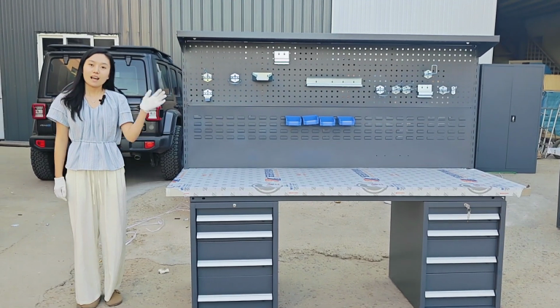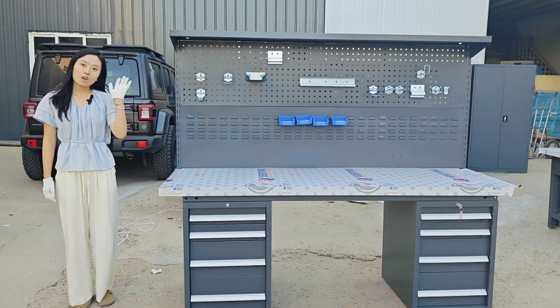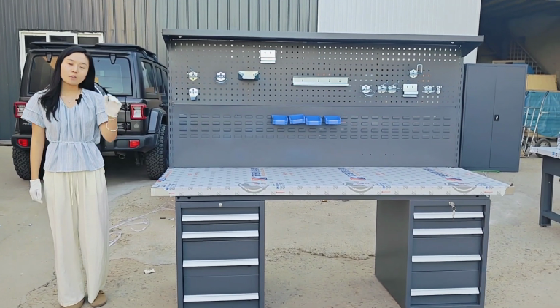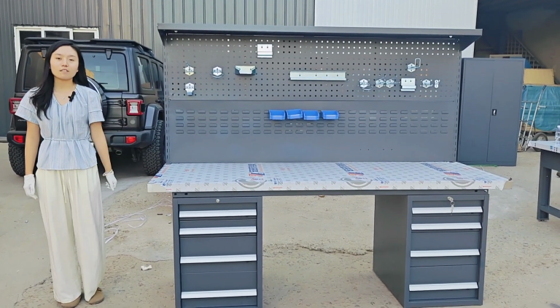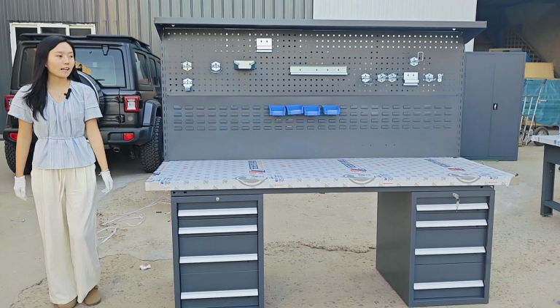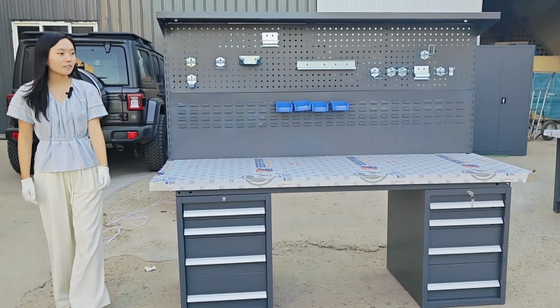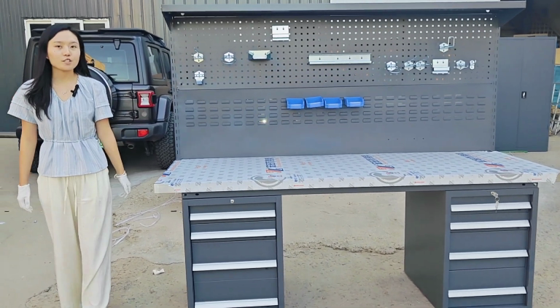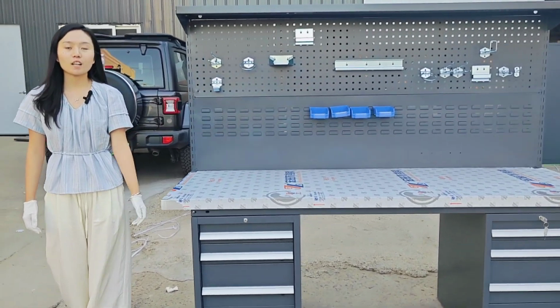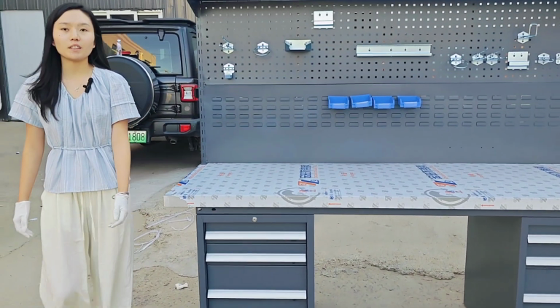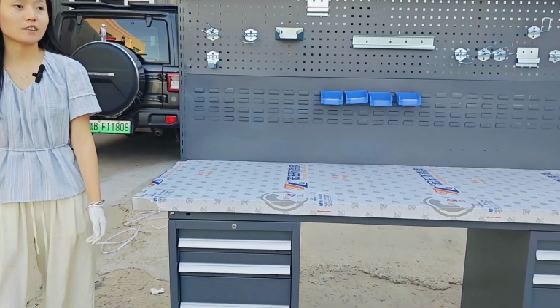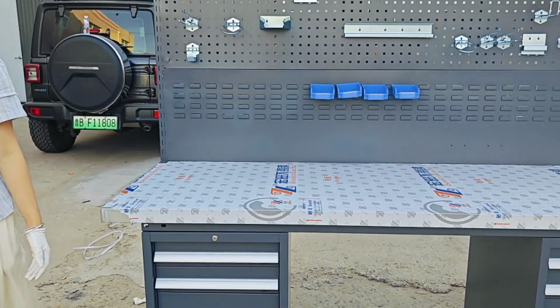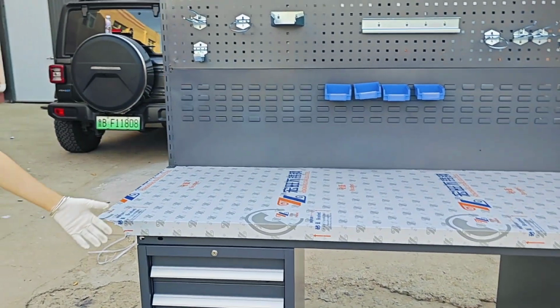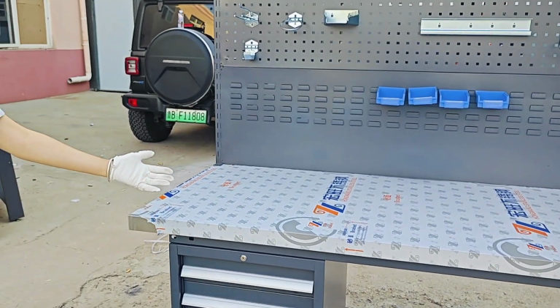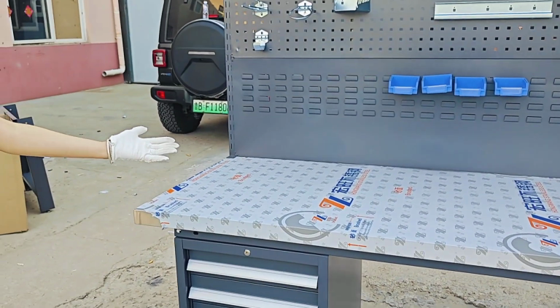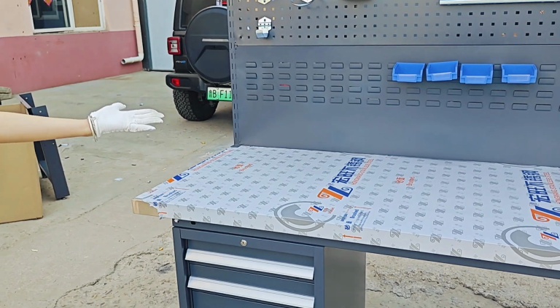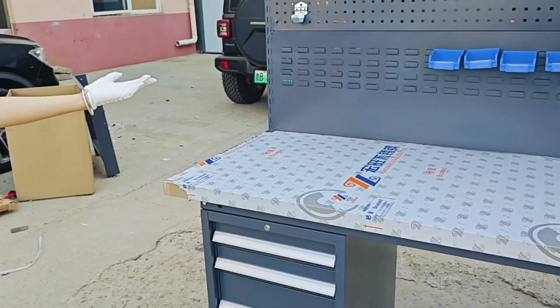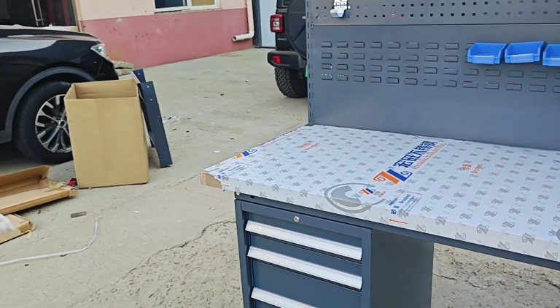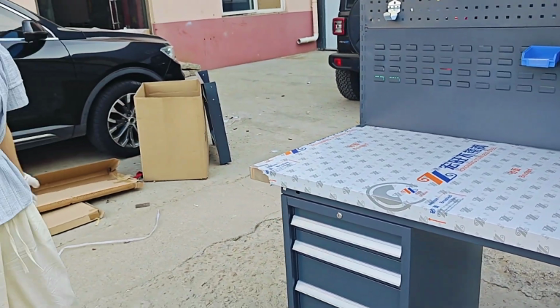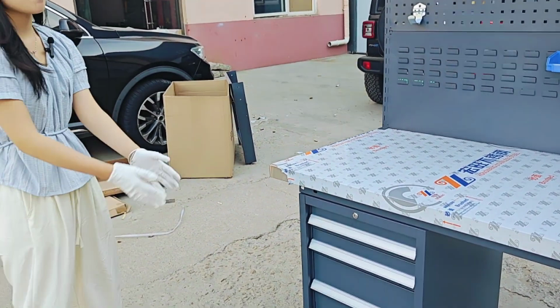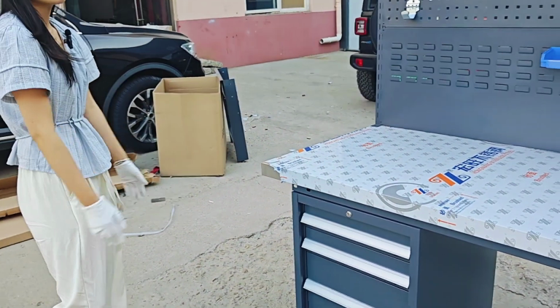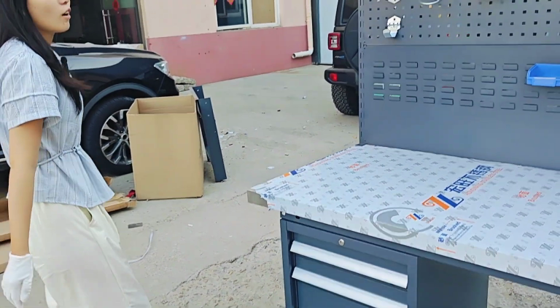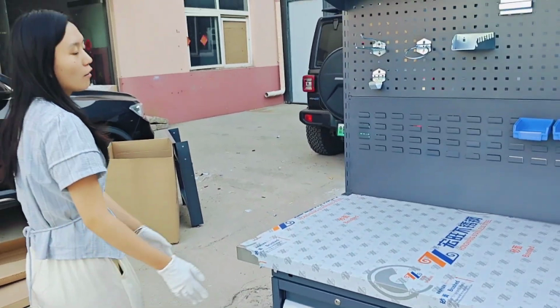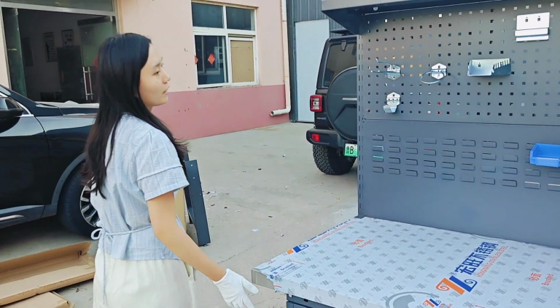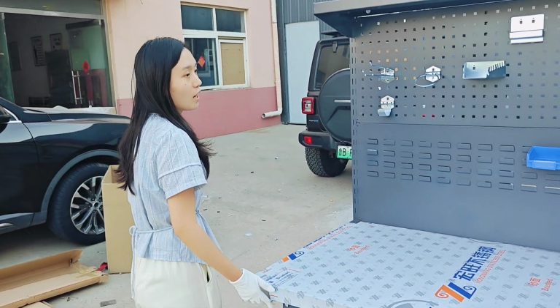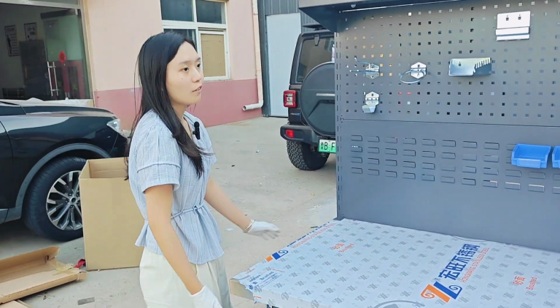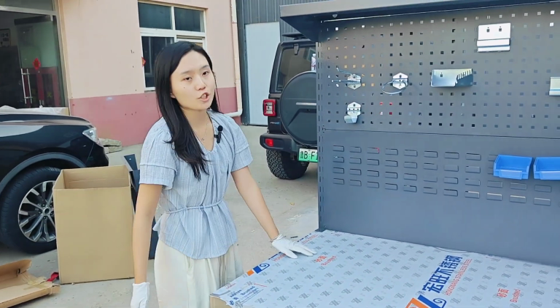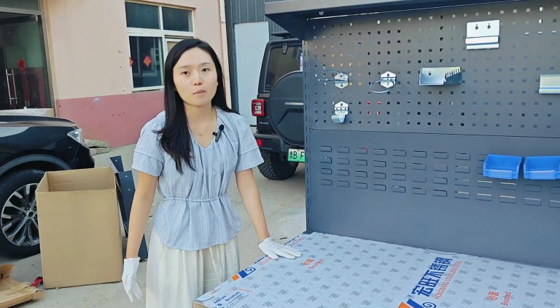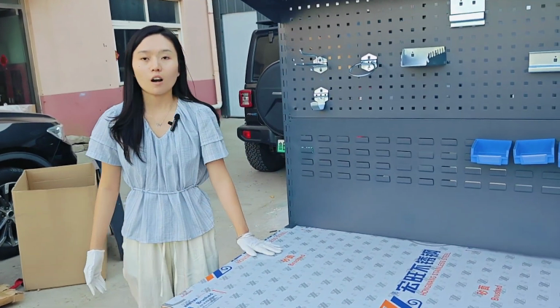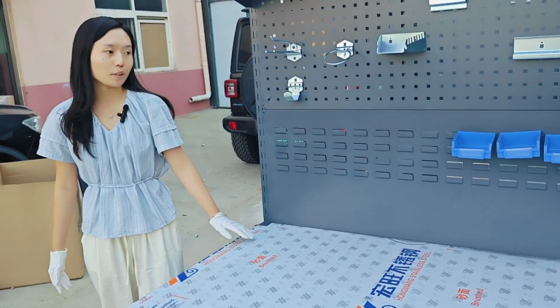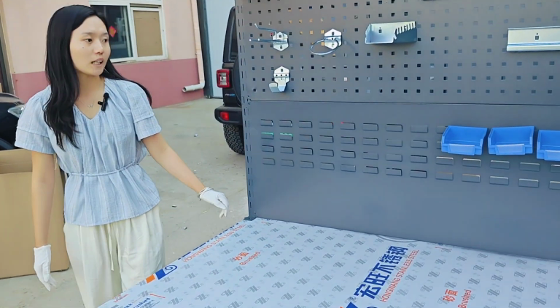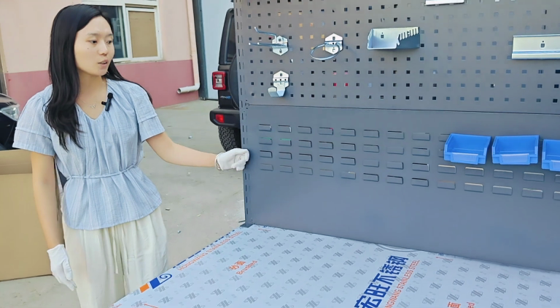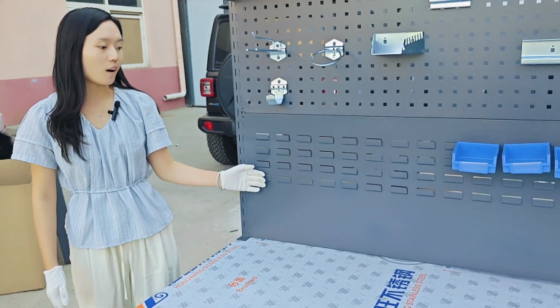Hello everyone, we are CYGY company. Today I introduced our workbench. It is available for office, coffee shop, hospitals and so on.